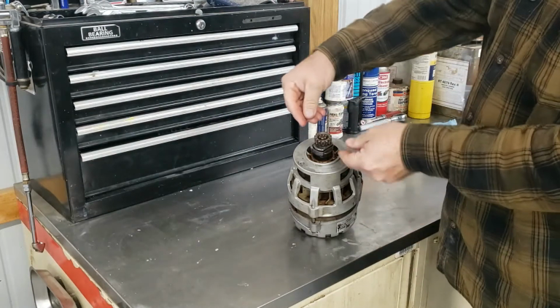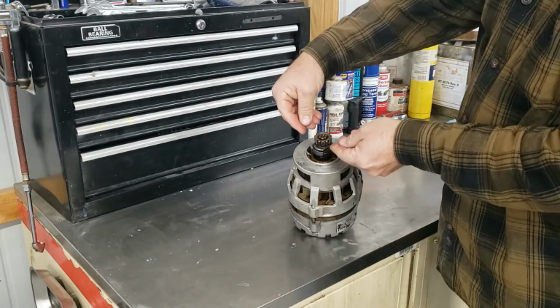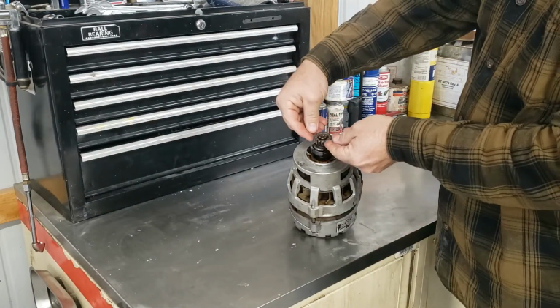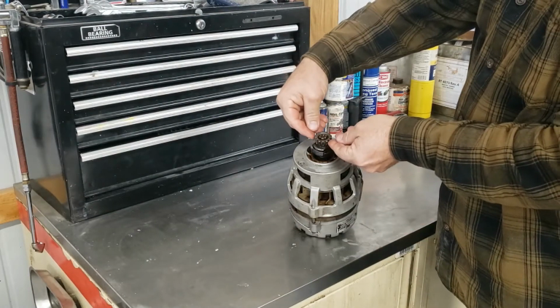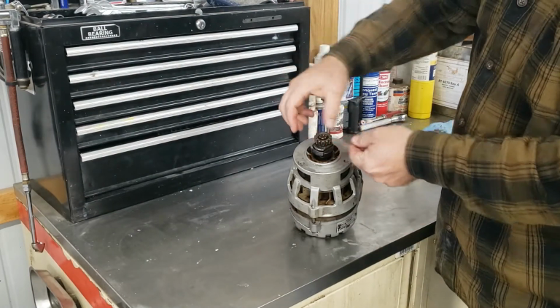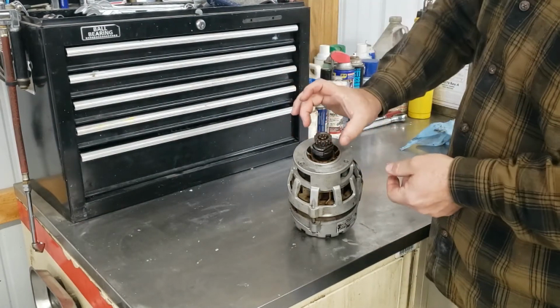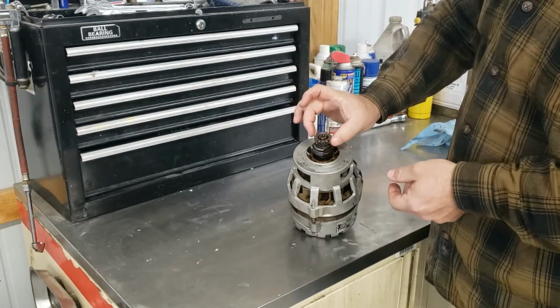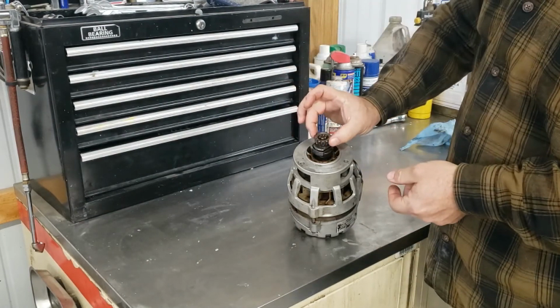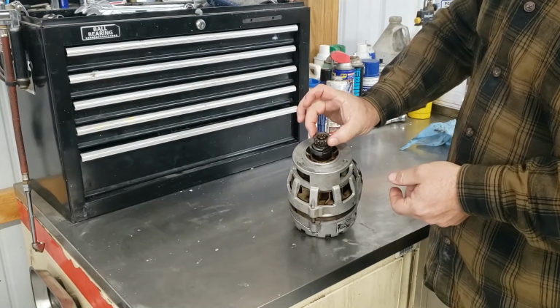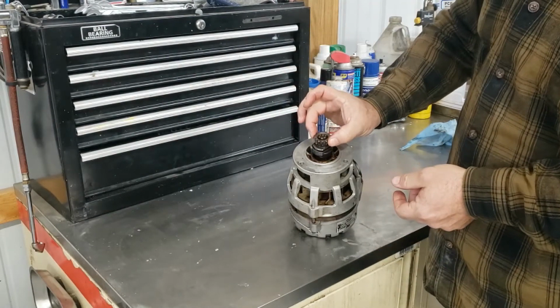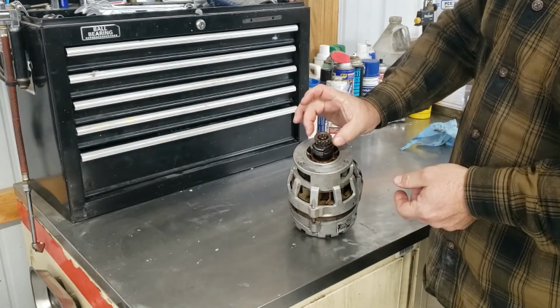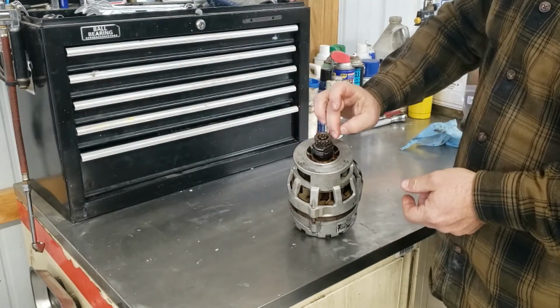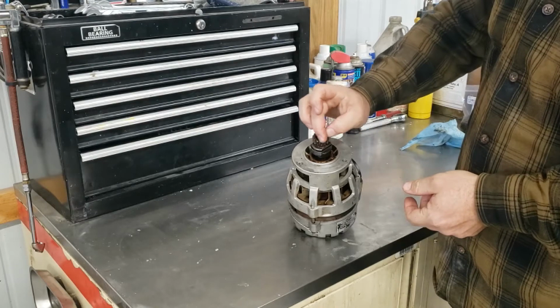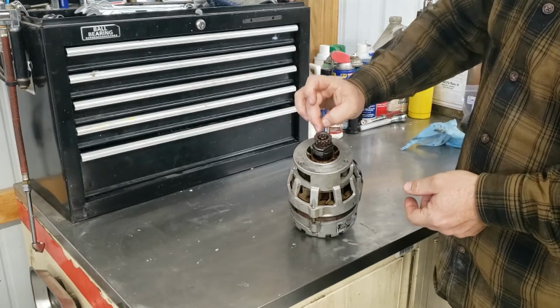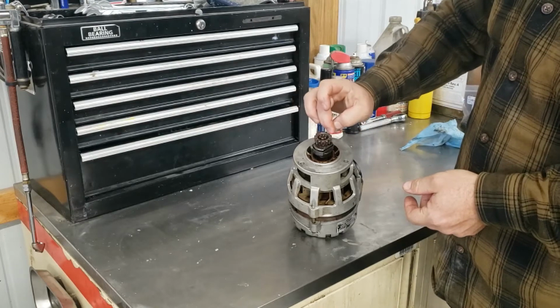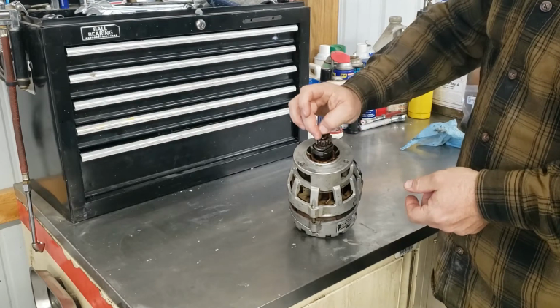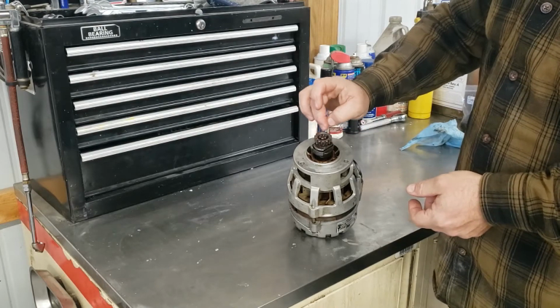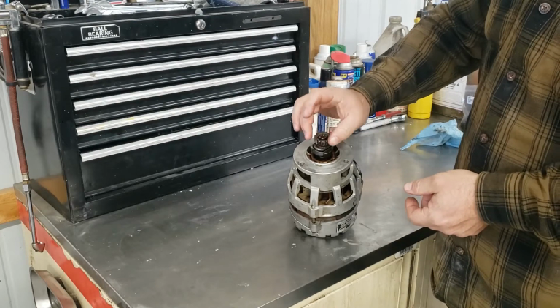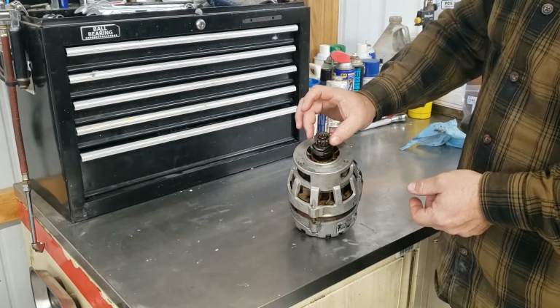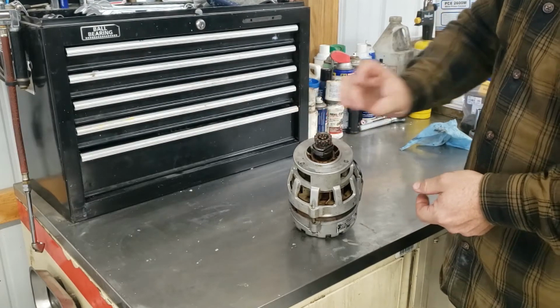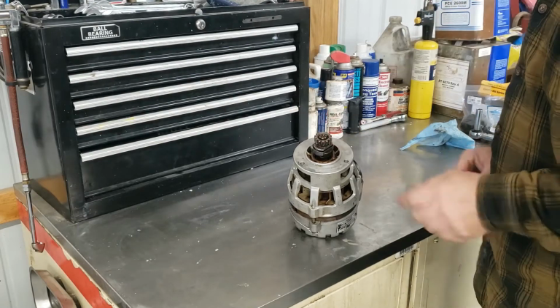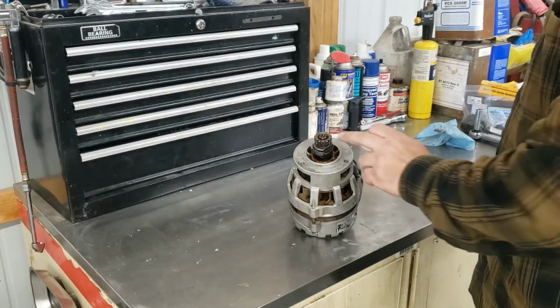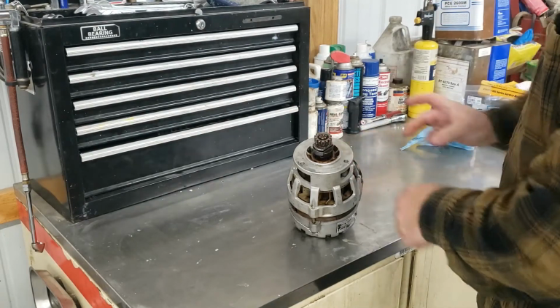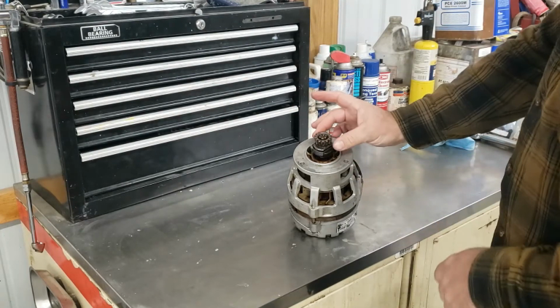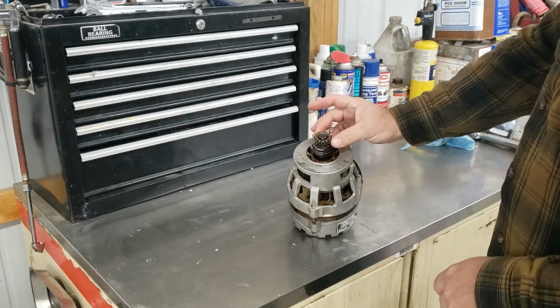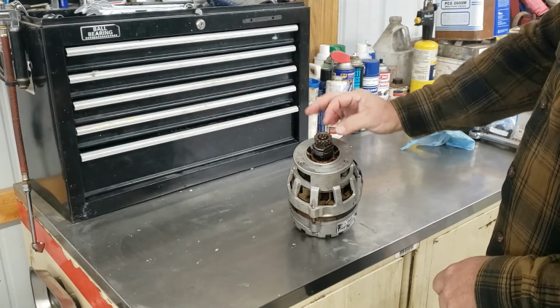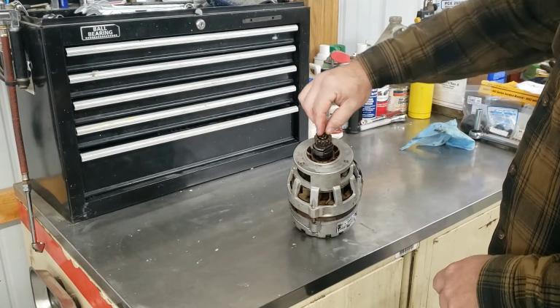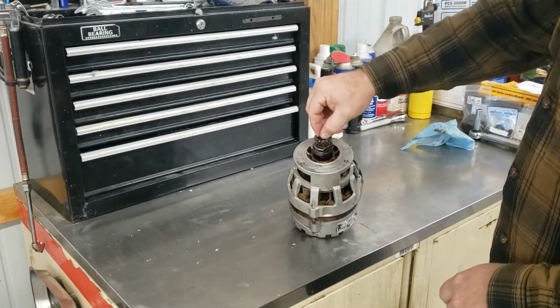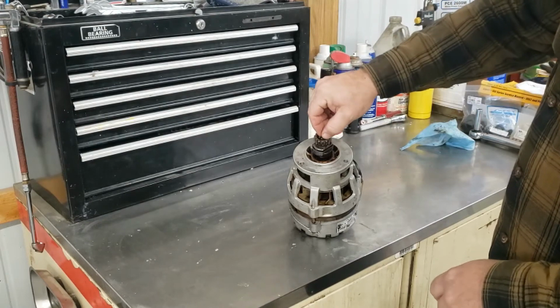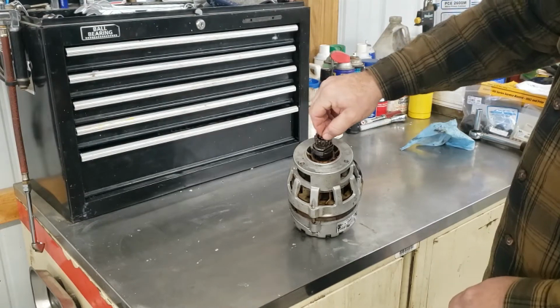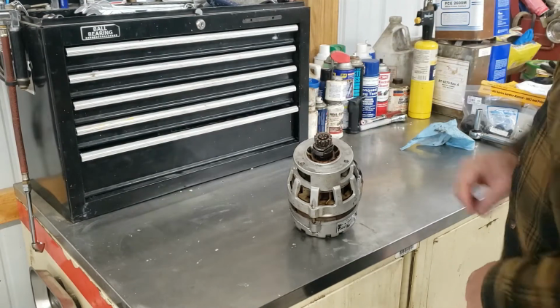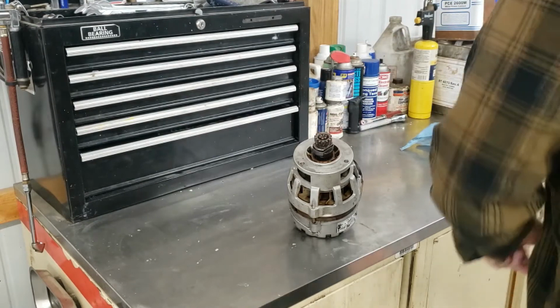The vise has got a set of aluminum jaws that I can clamp this in very gently and it won't mar up the steel gear. I'm going to clamp this into the vise, torque this nut, and I'll be right back.